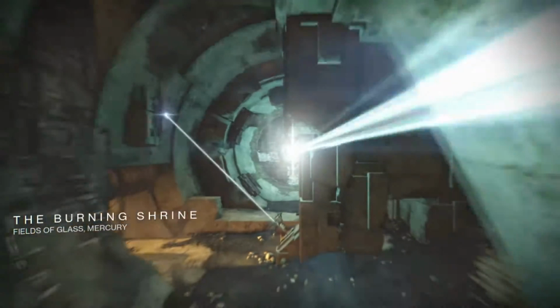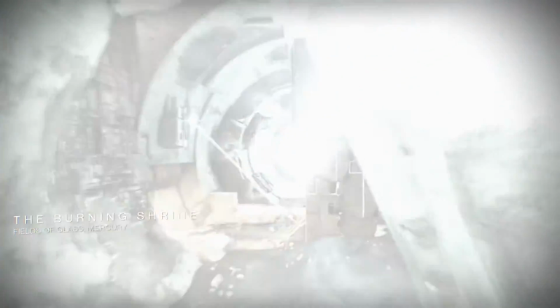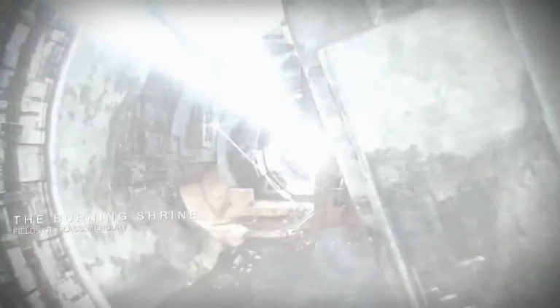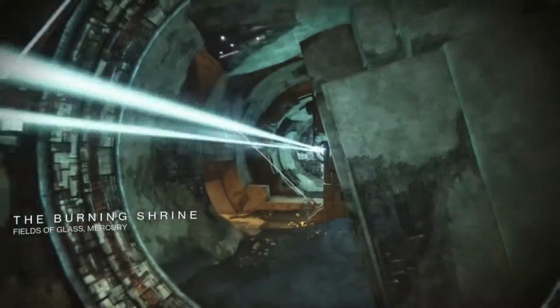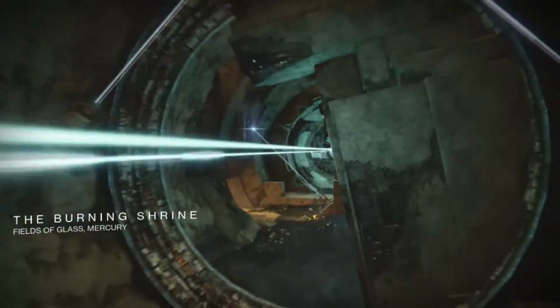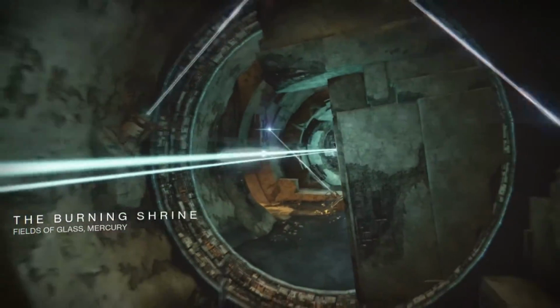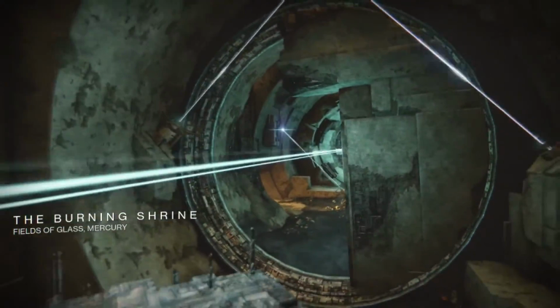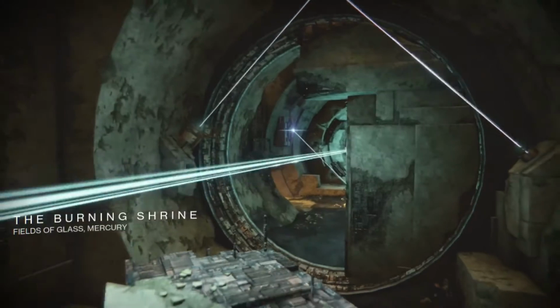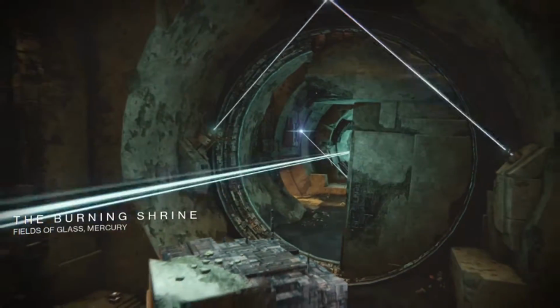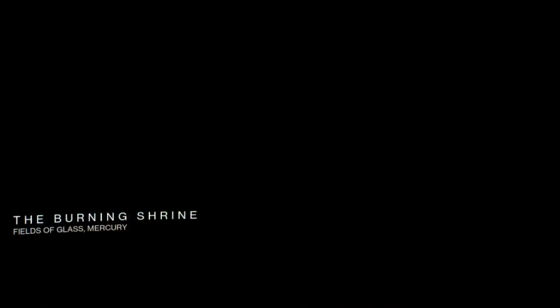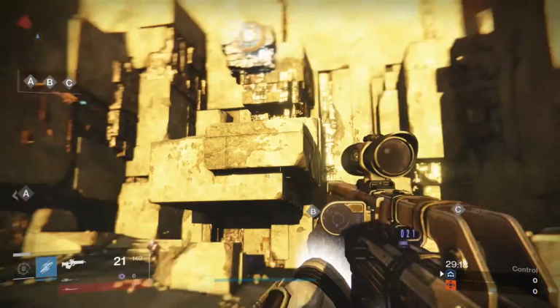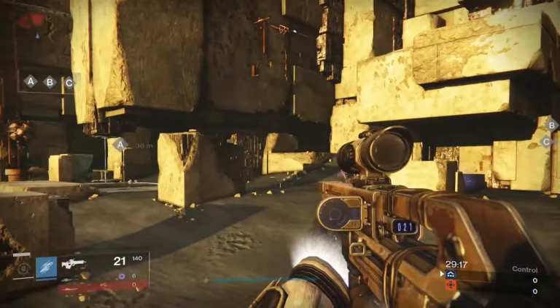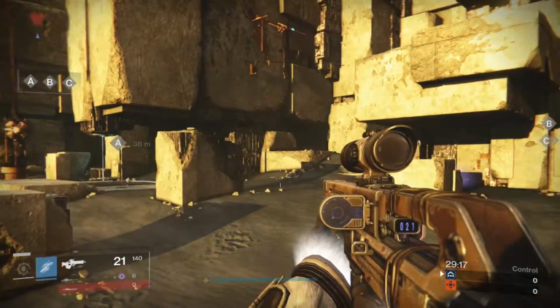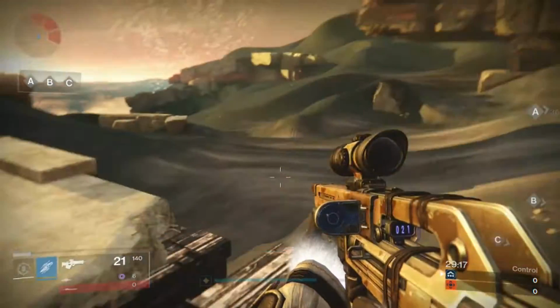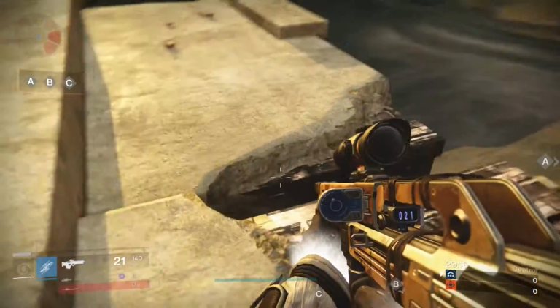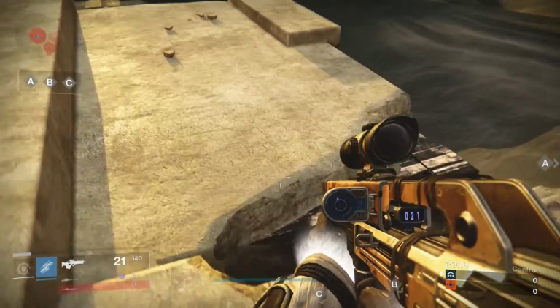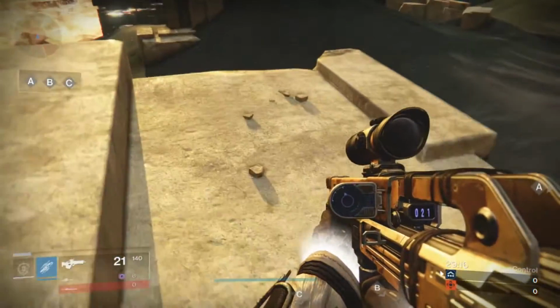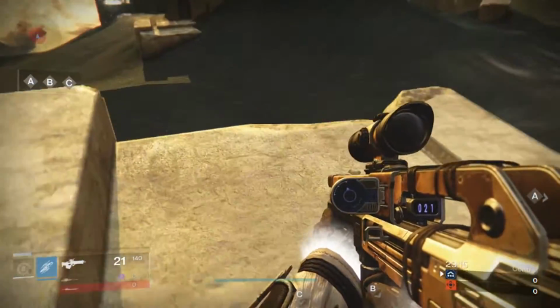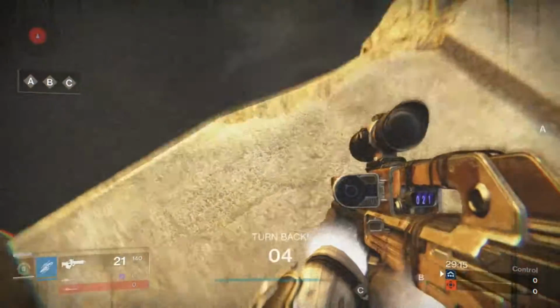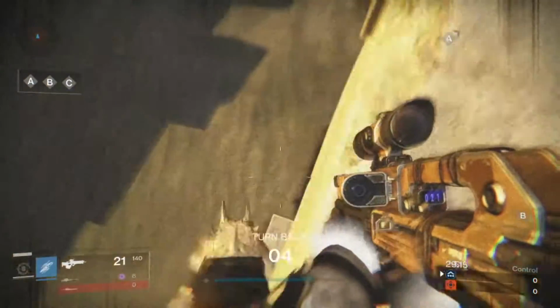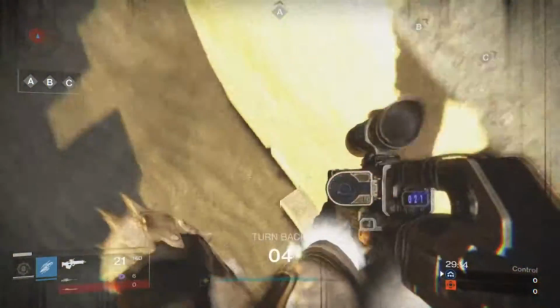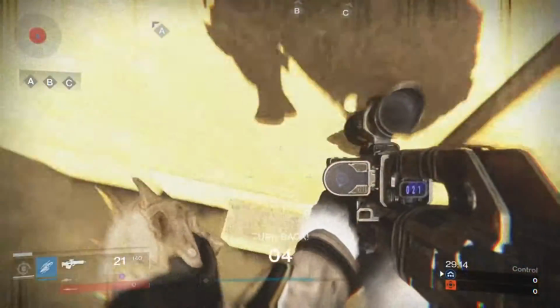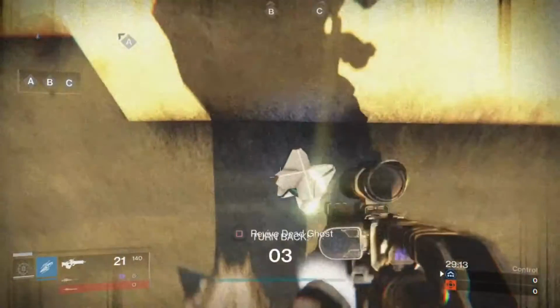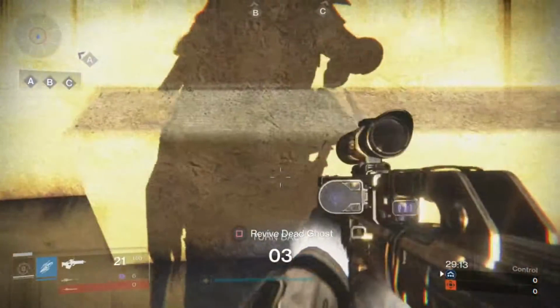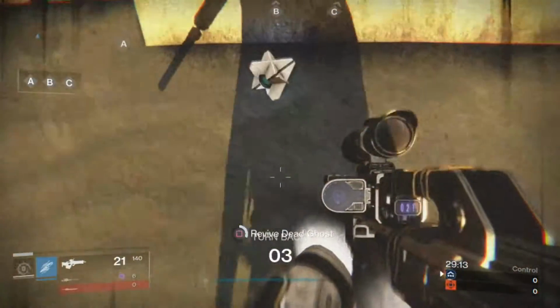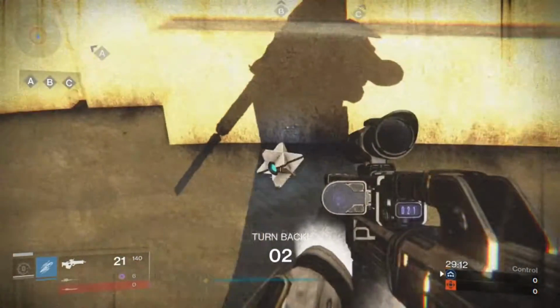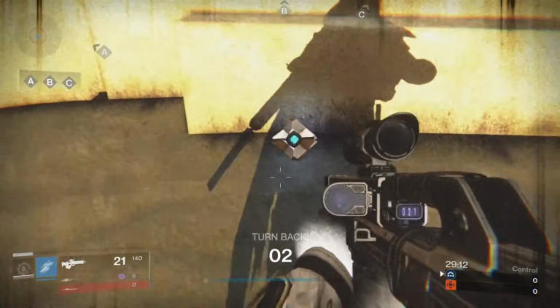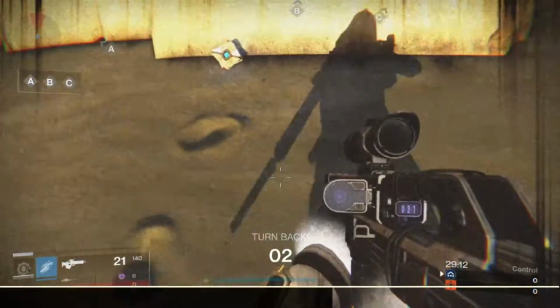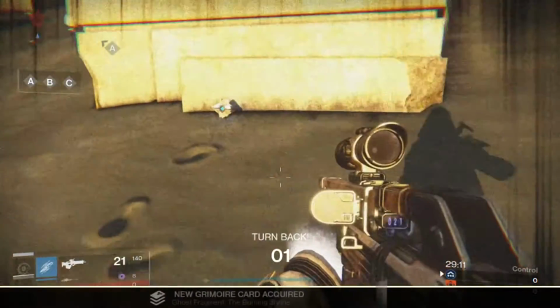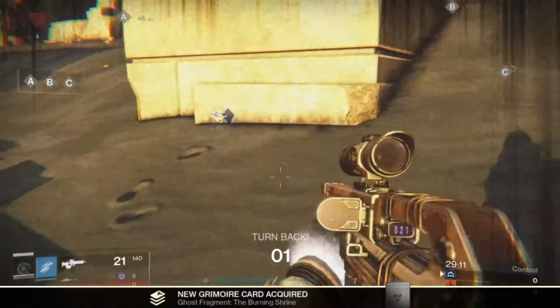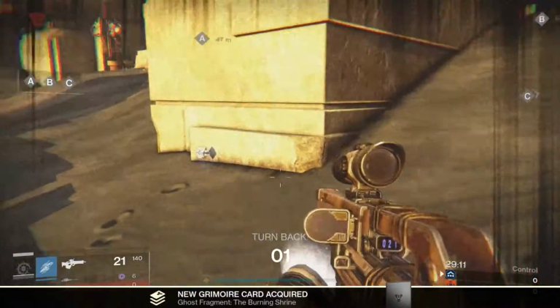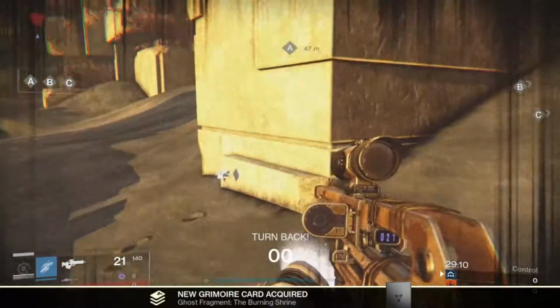Map number 7 is Burning Shrine. In the outside area, almost perfectly in line with the B objective, you will find it behind the large block. But you will have to be quick because it is outside the map.